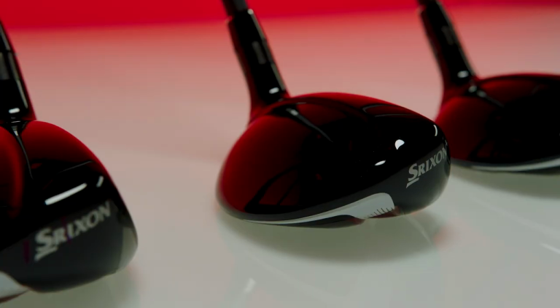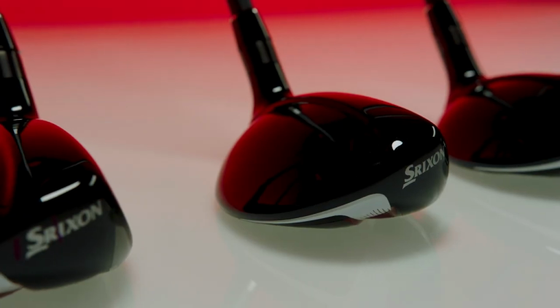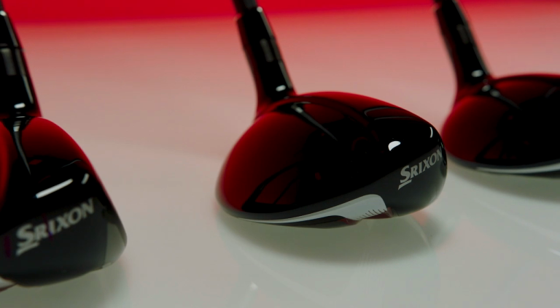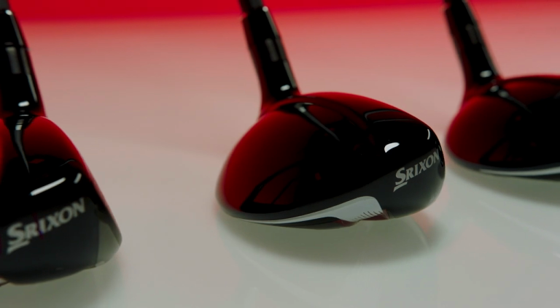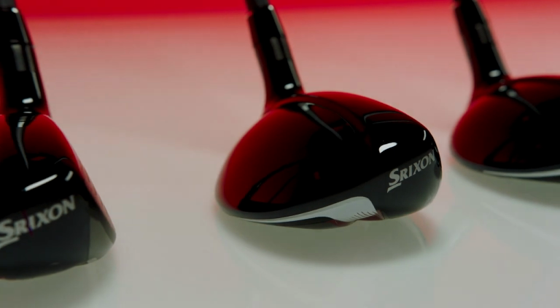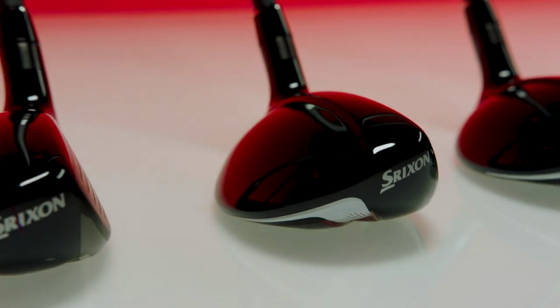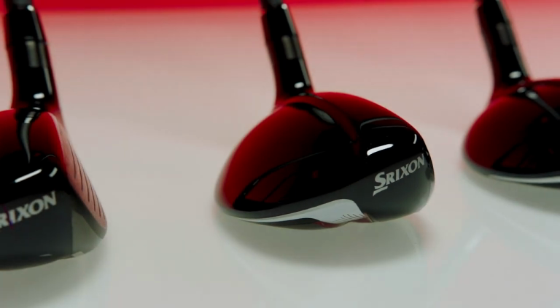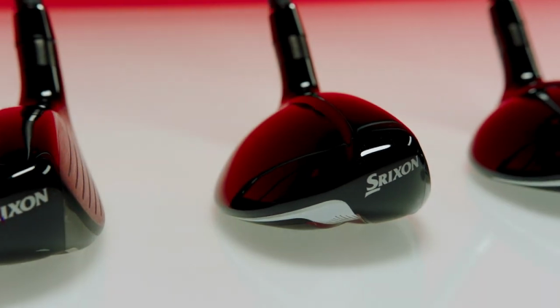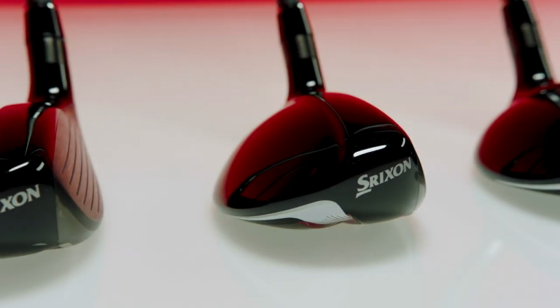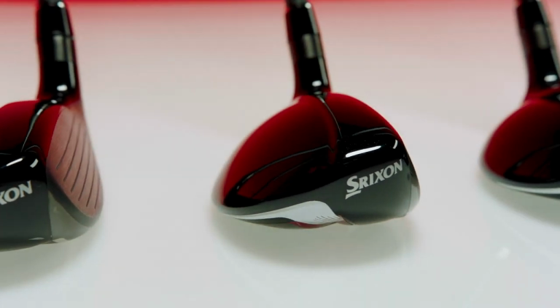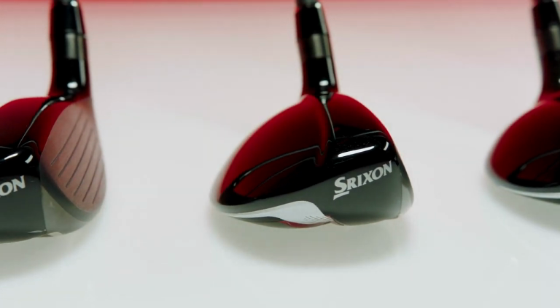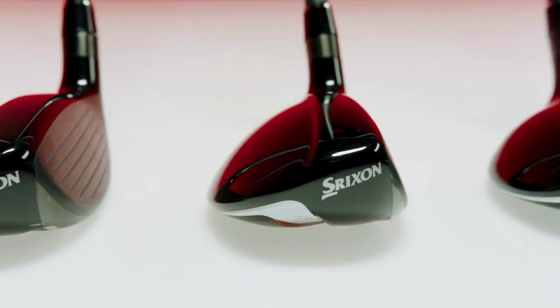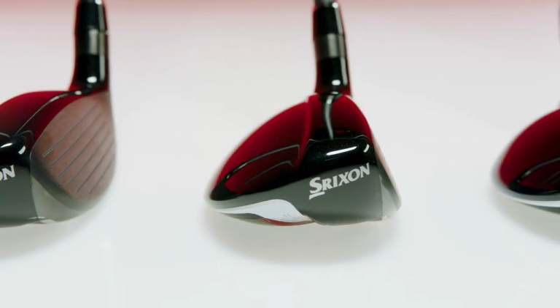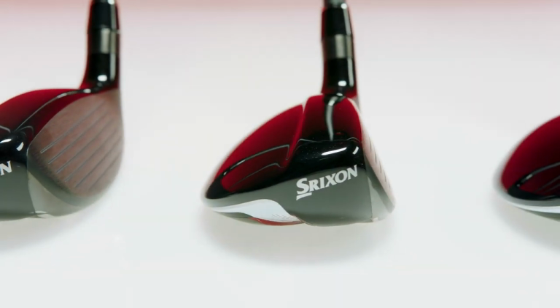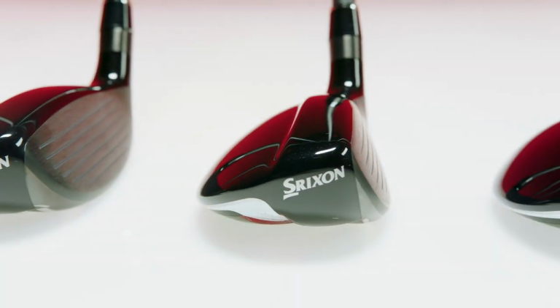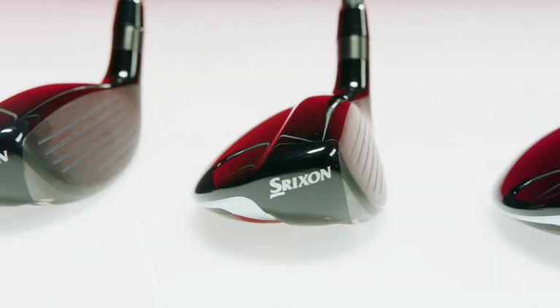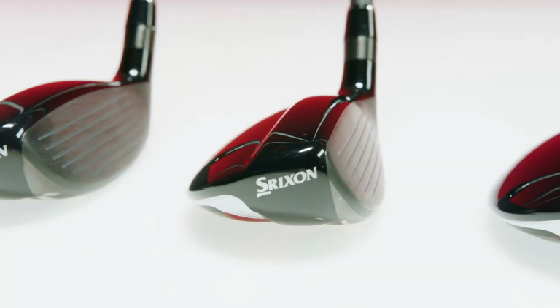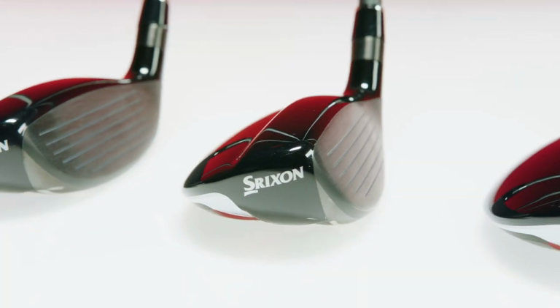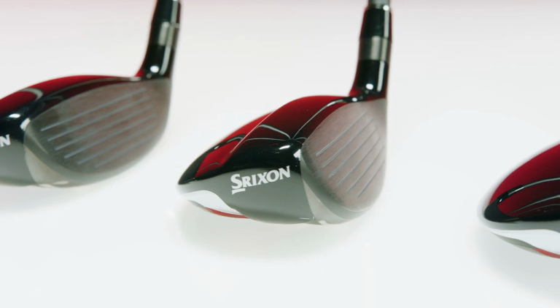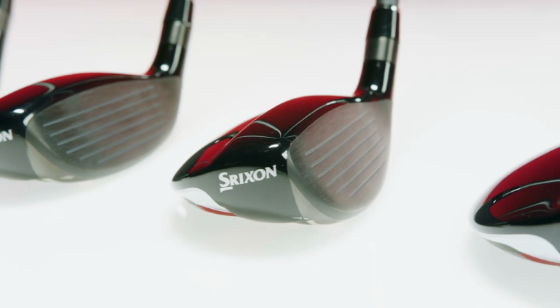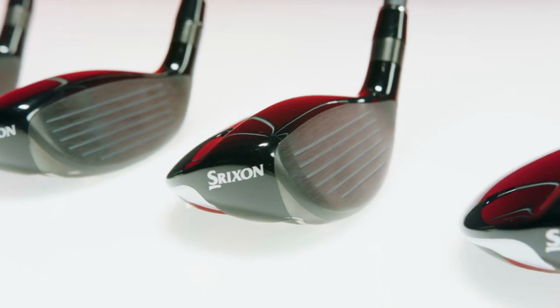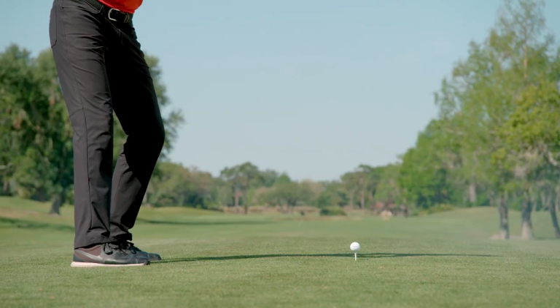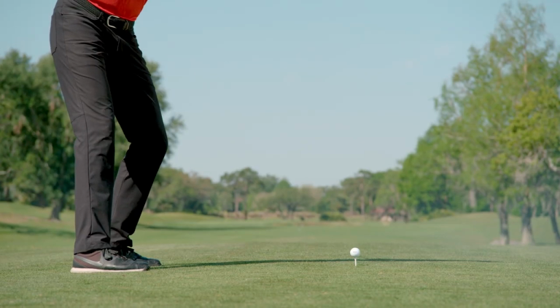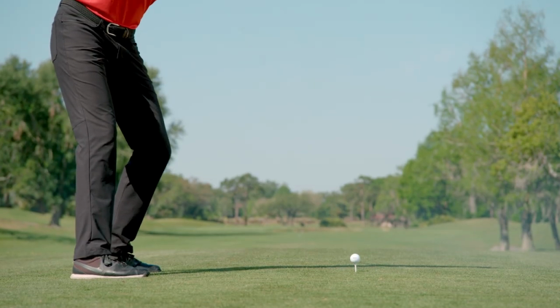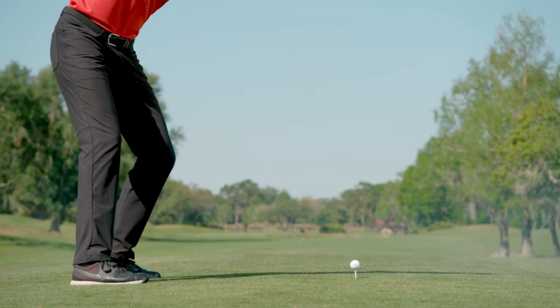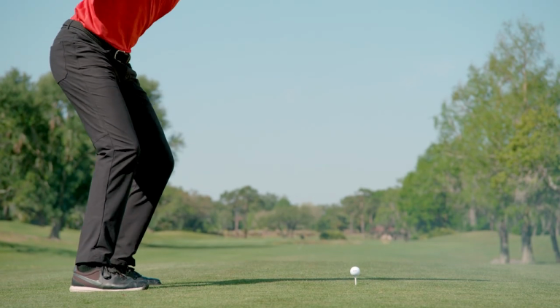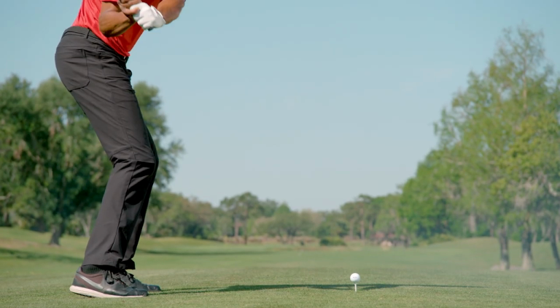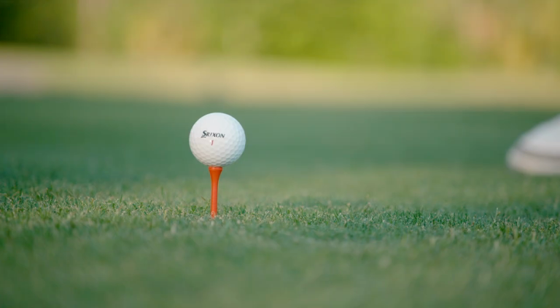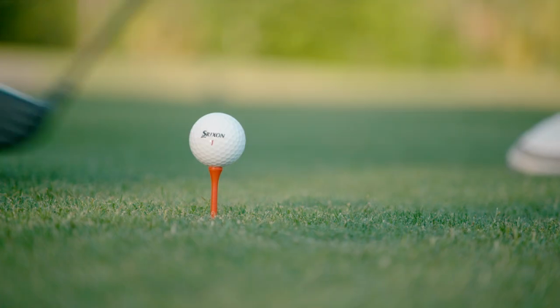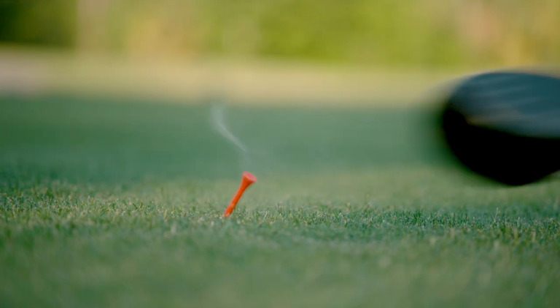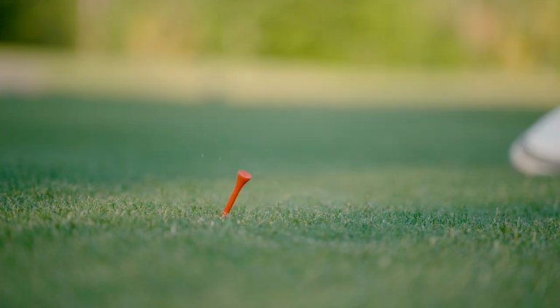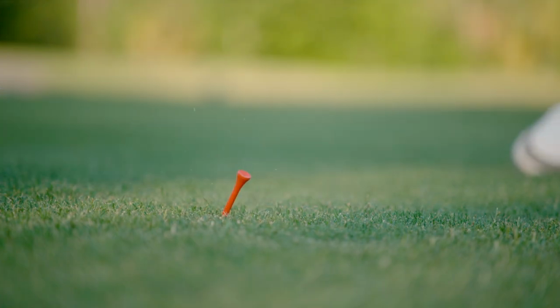Each fairway wood and hybrid also features a prominent crown step, lowering the center of gravity for a forgiving launch that towers above the rest.